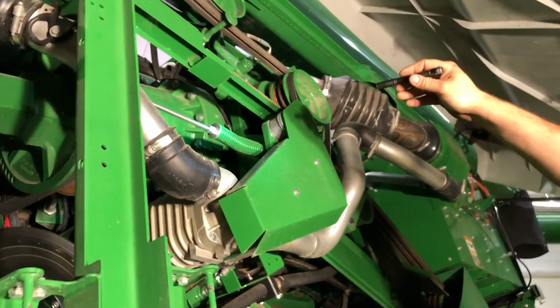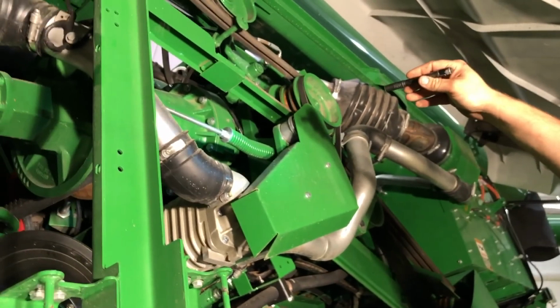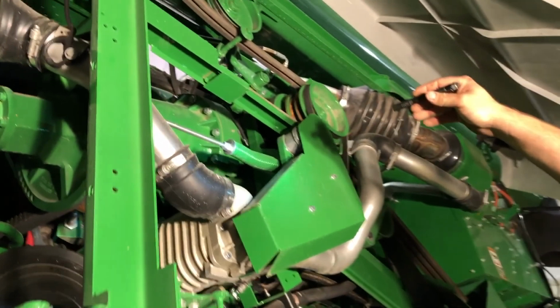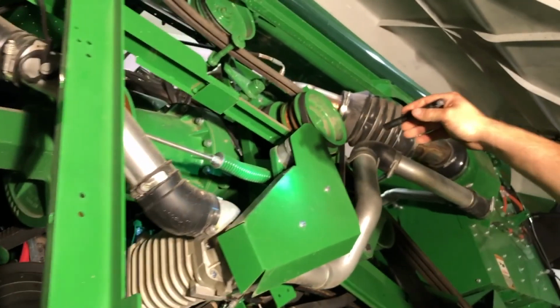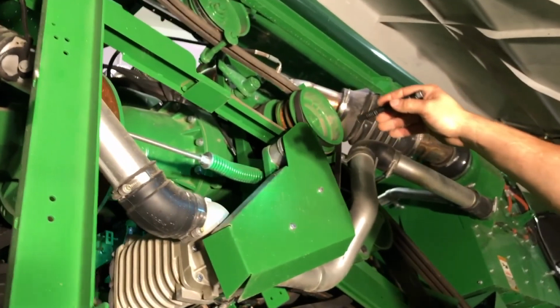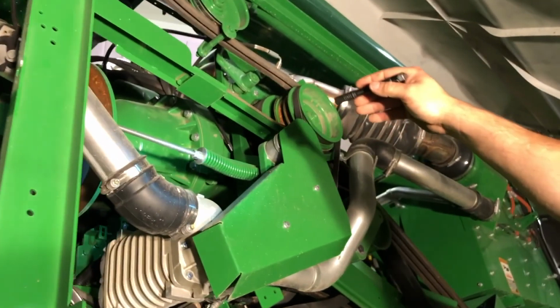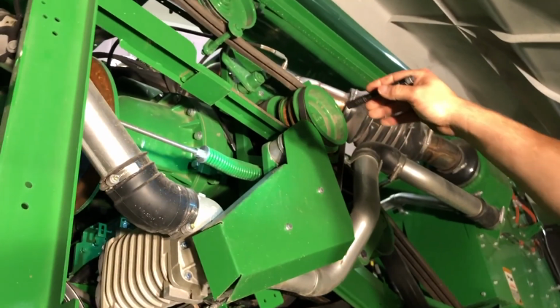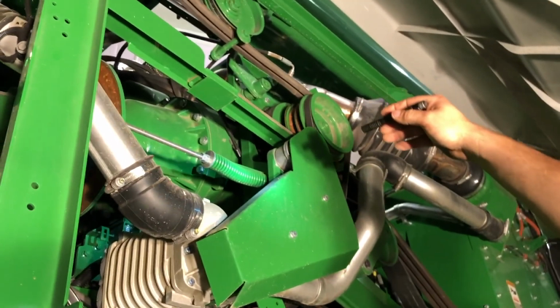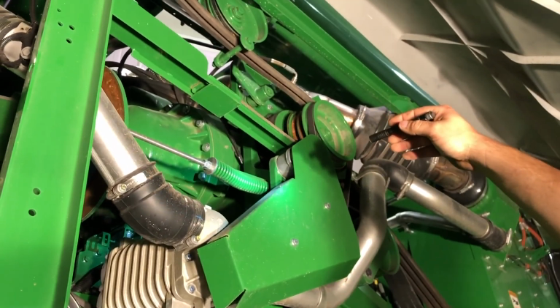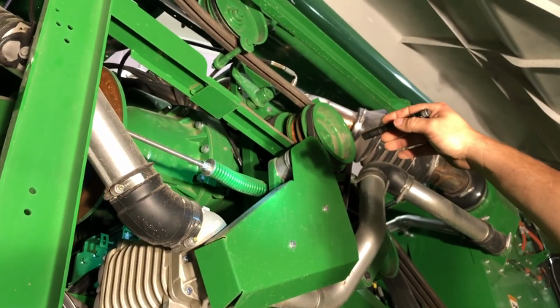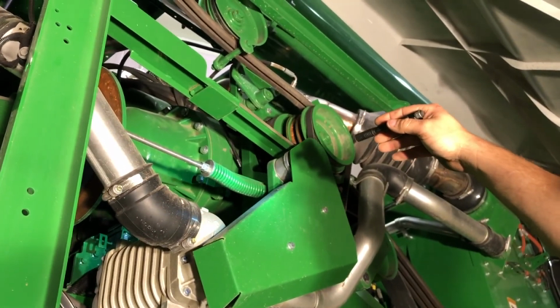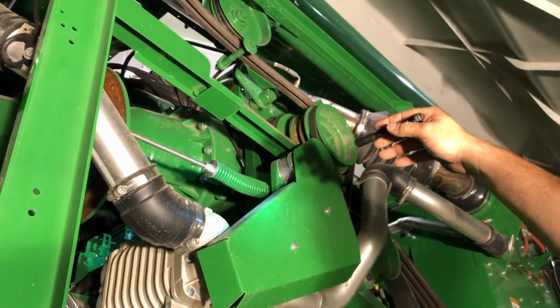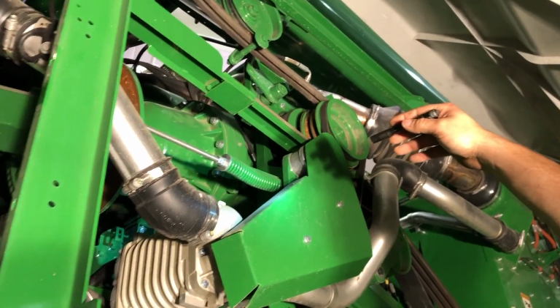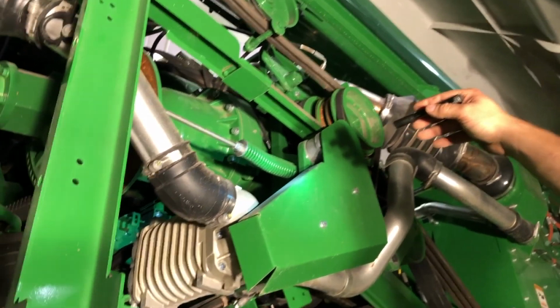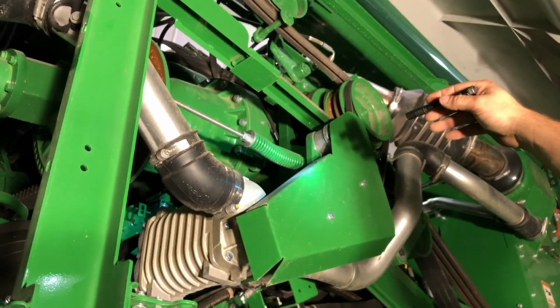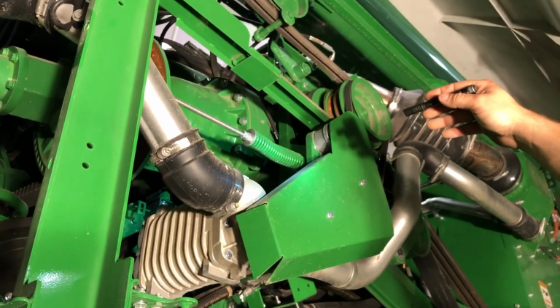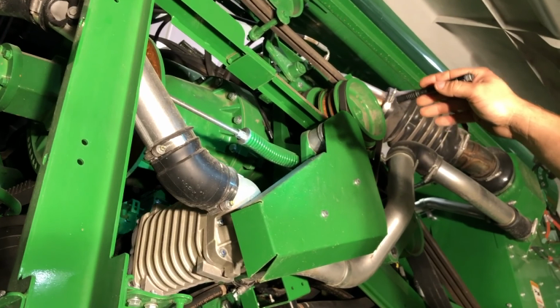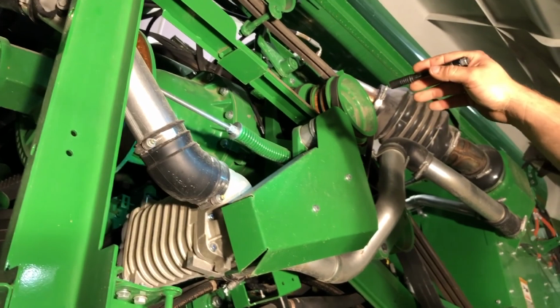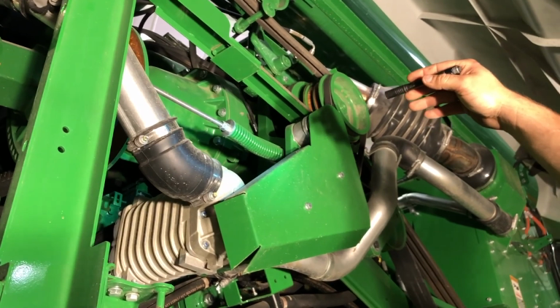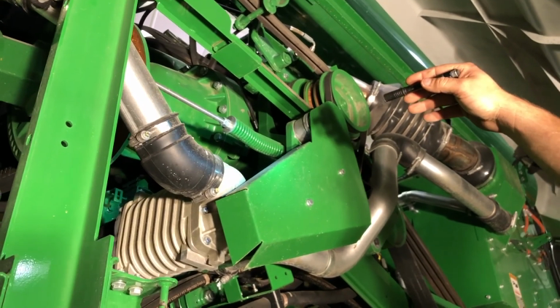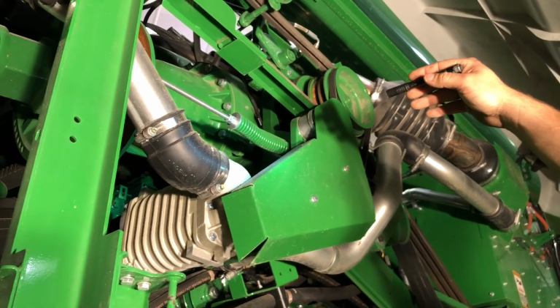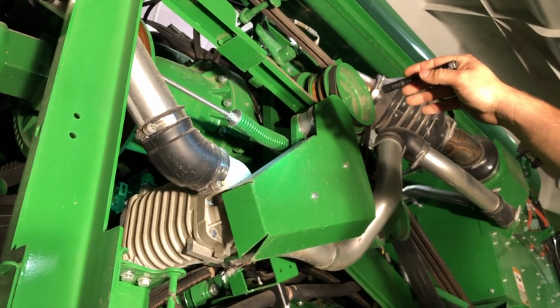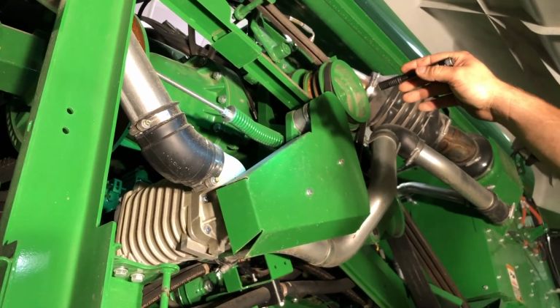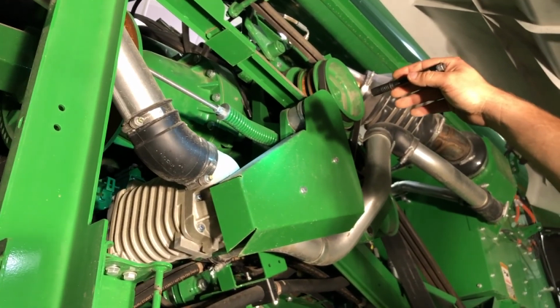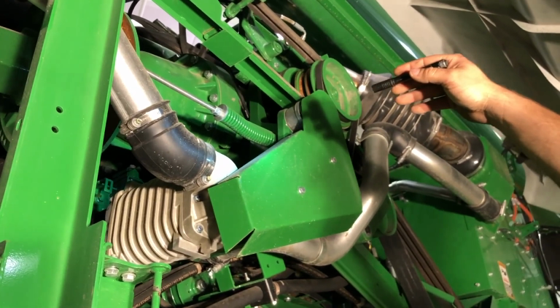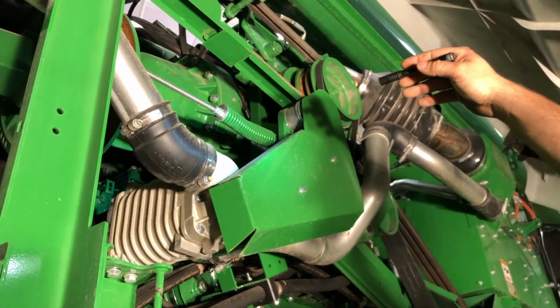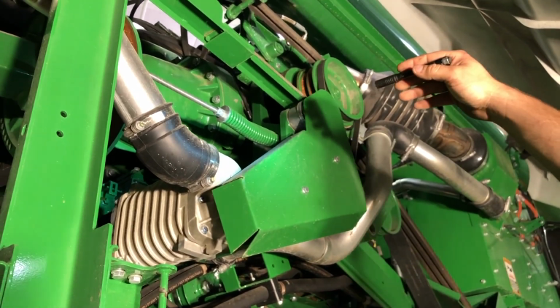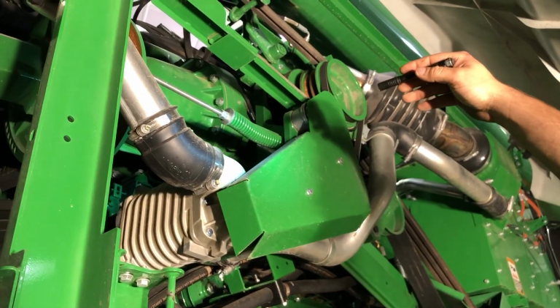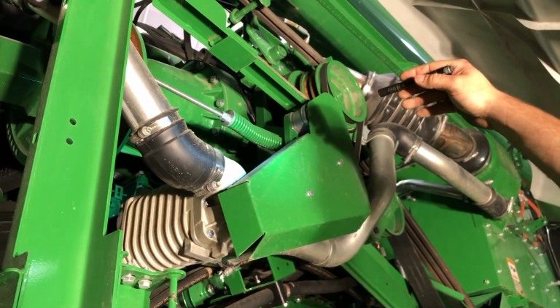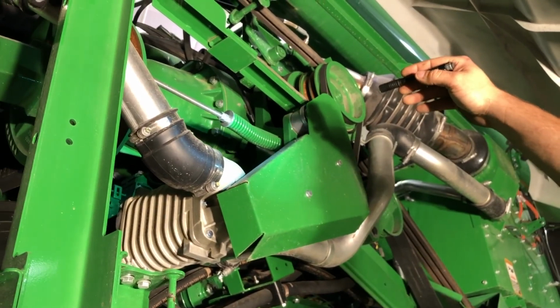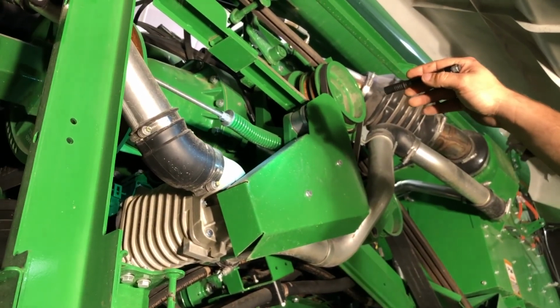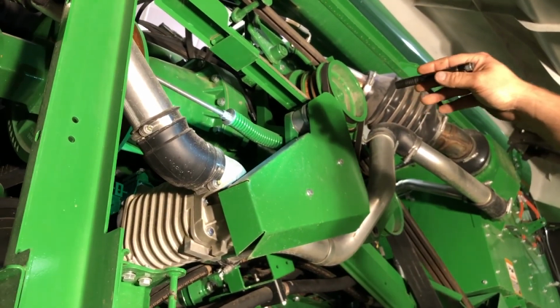Your upper chopper drive belt tension is right here. It's the same tension as we've seen before — run it to the shoulder and anywhere from the shoulder to the end is a go-no-go.